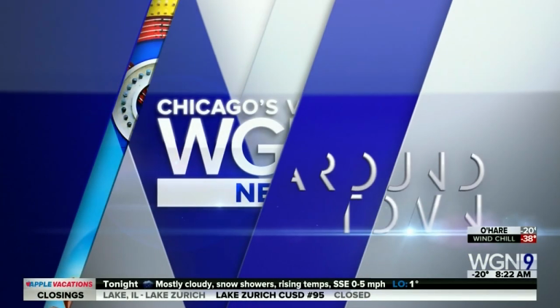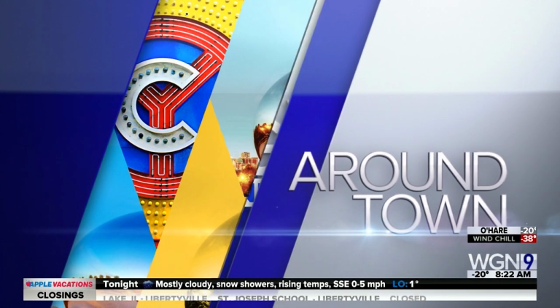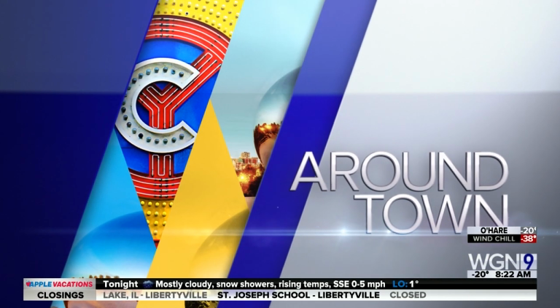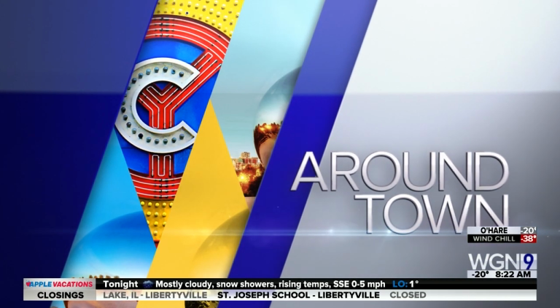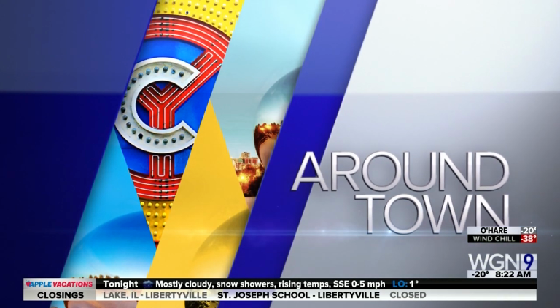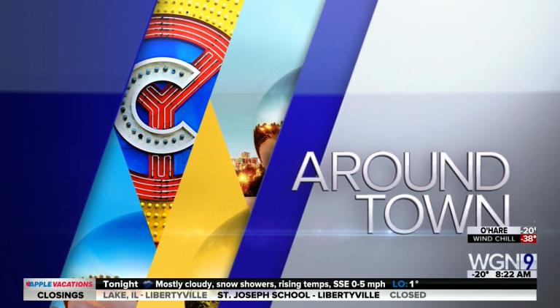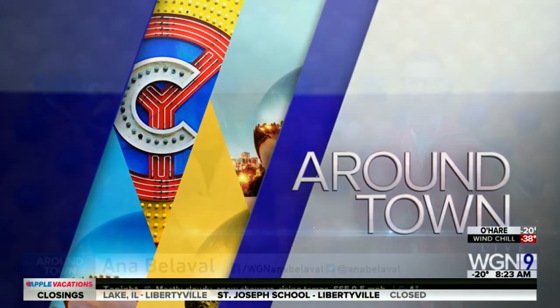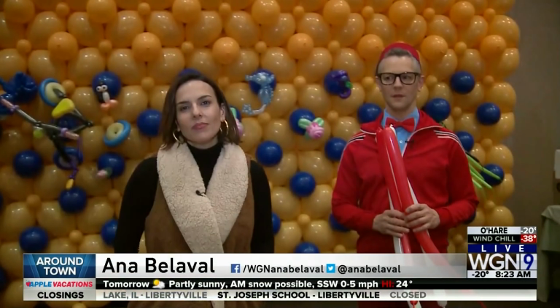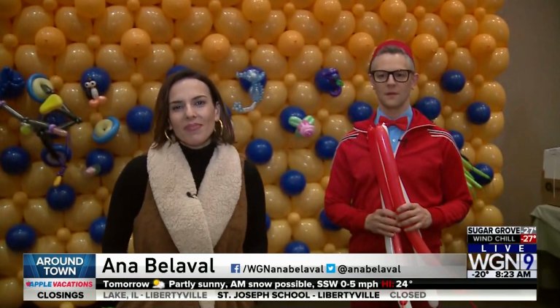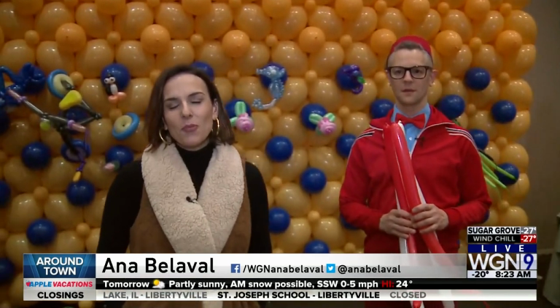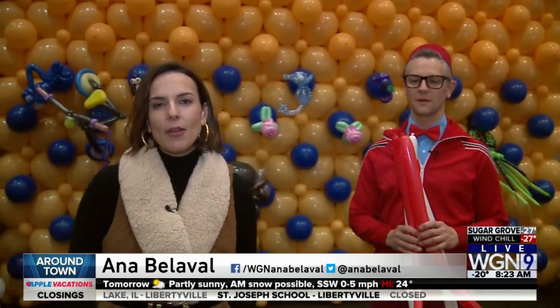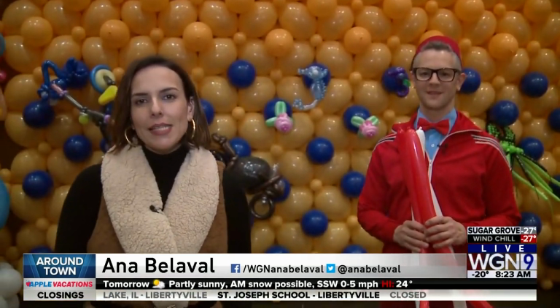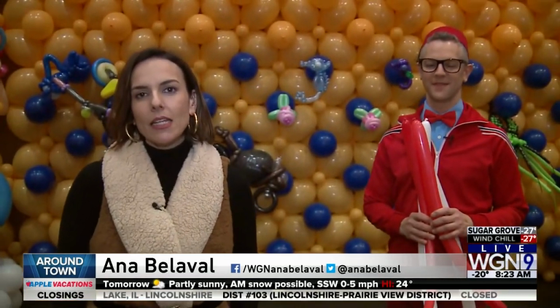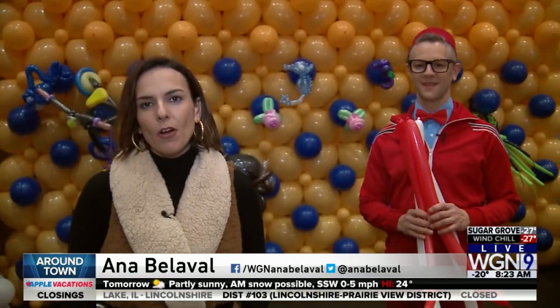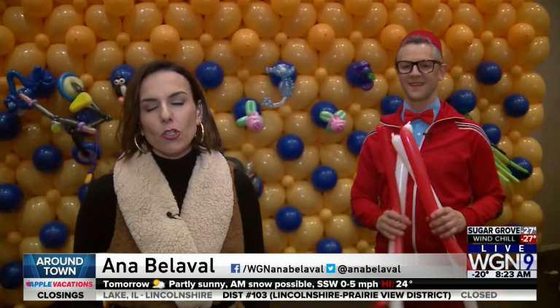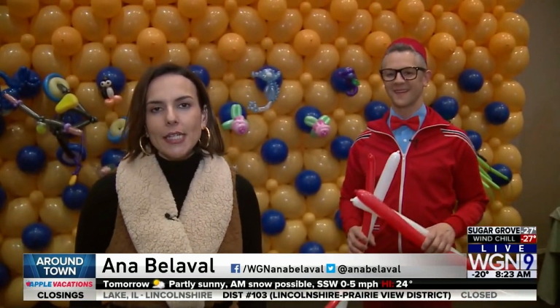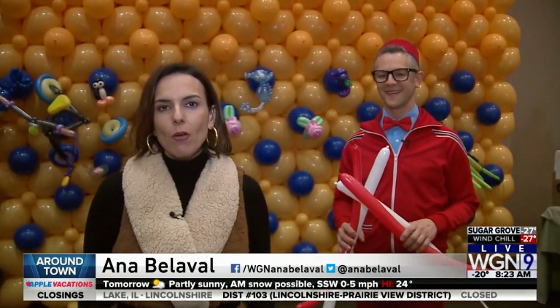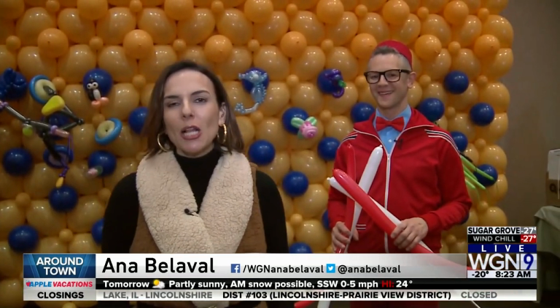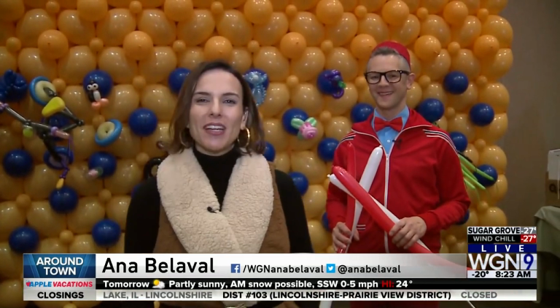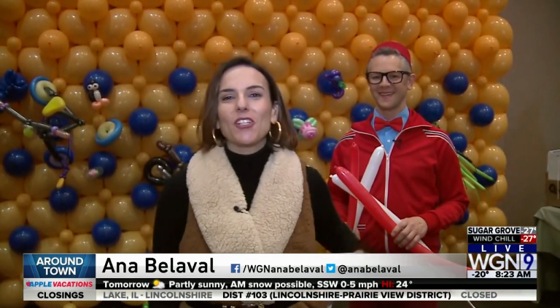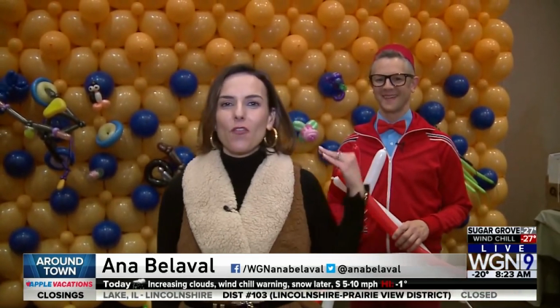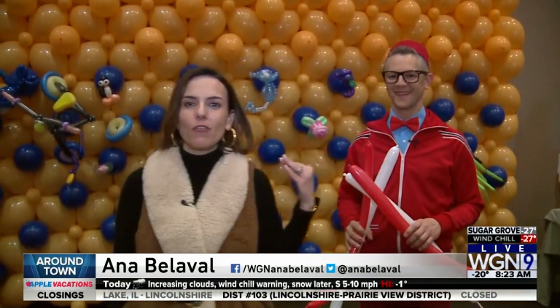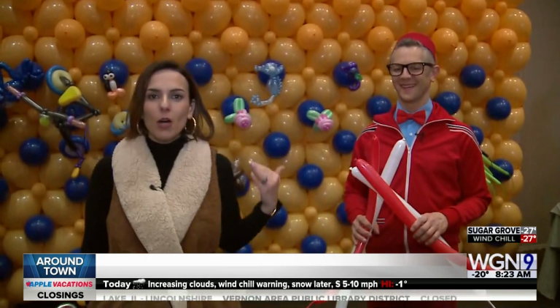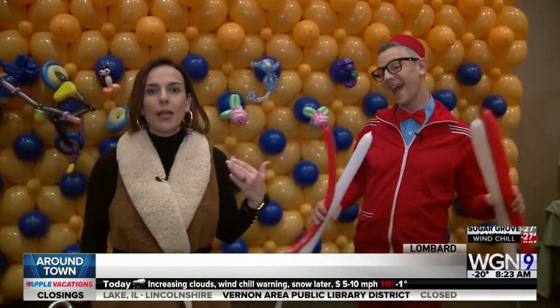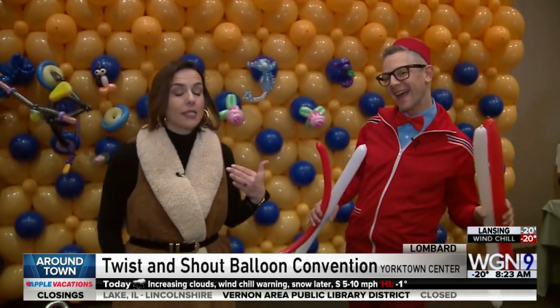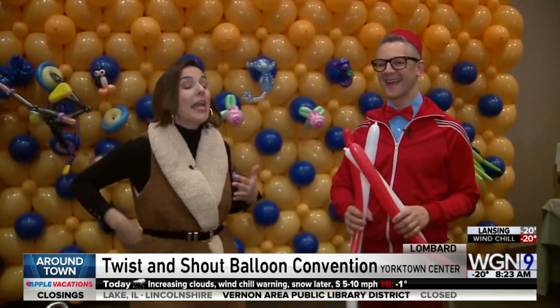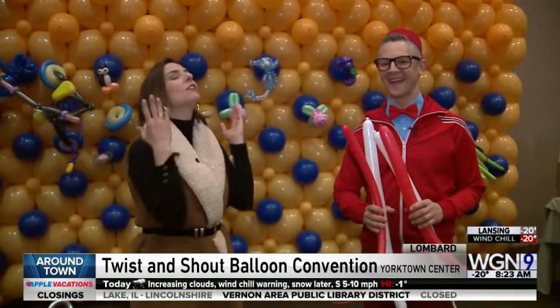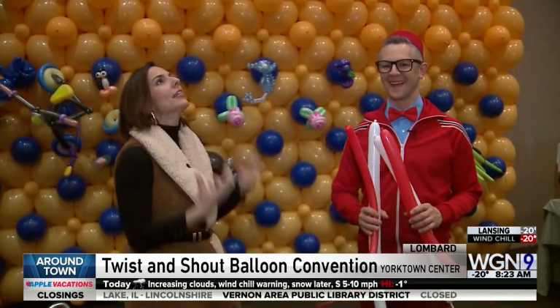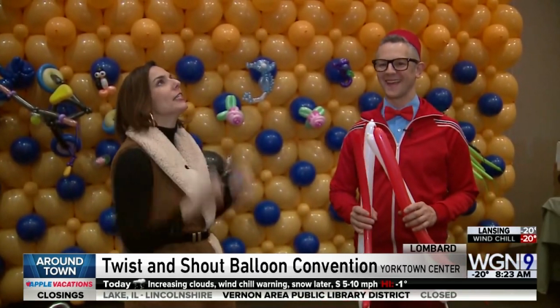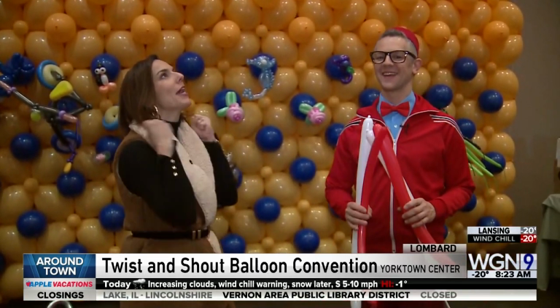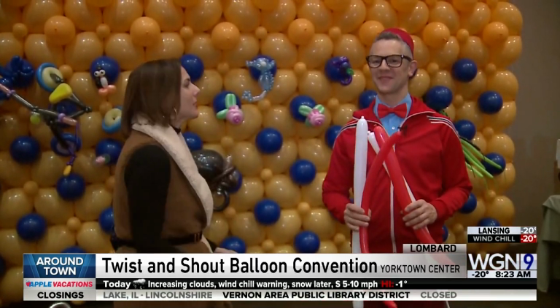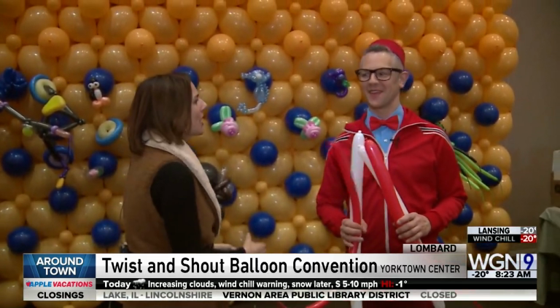Good morning! I'm at the Weston in Lombard for the Twist and Shout balloon convention. Our friend Smarty Pants is here and he's finally going to teach me how to make something.